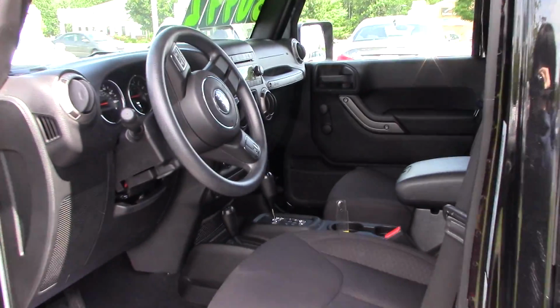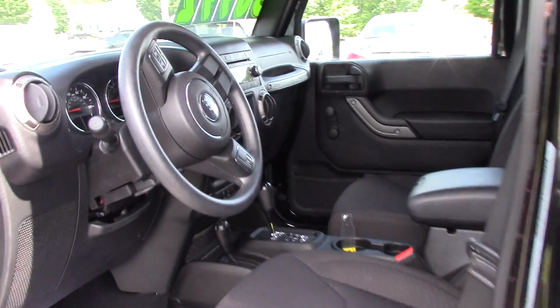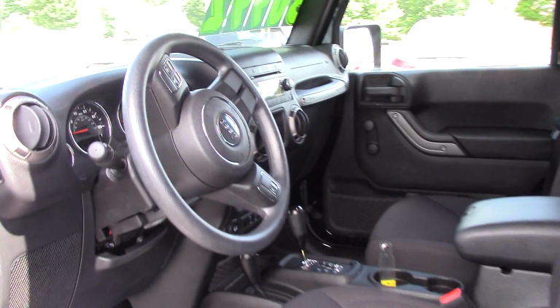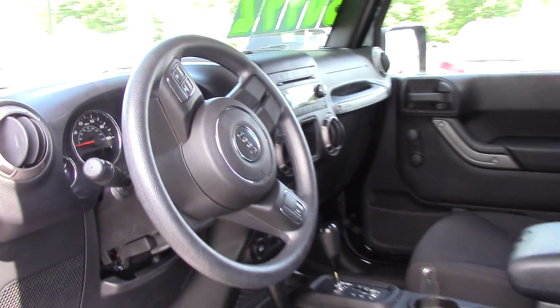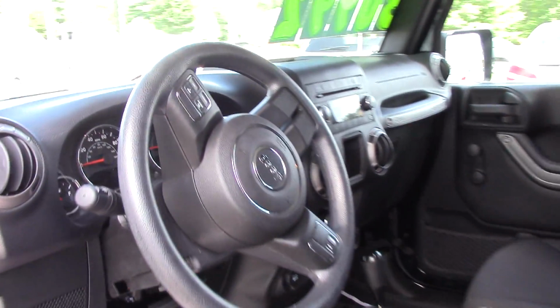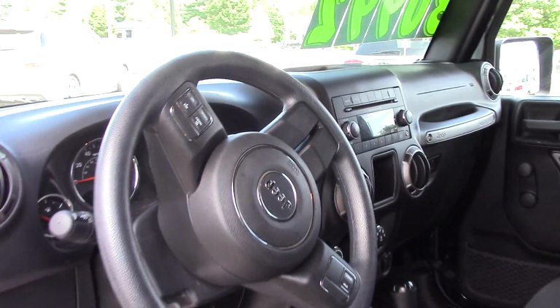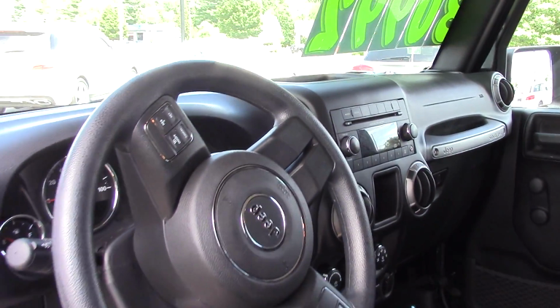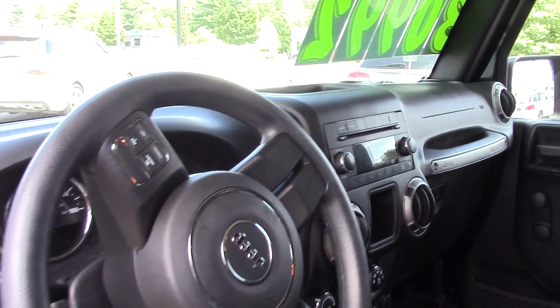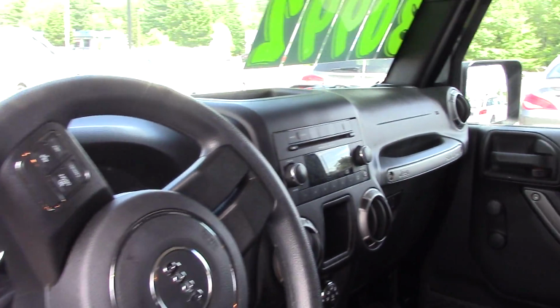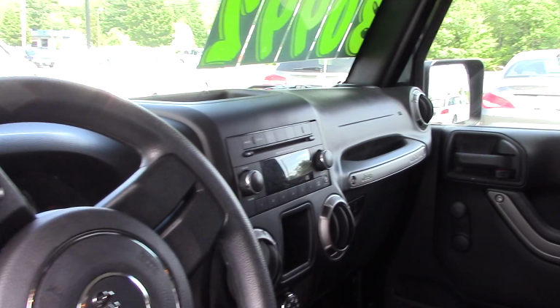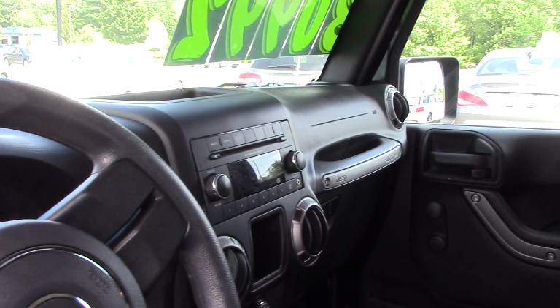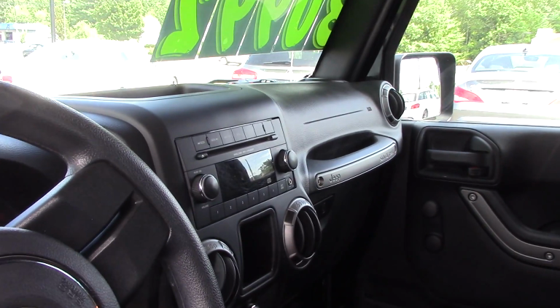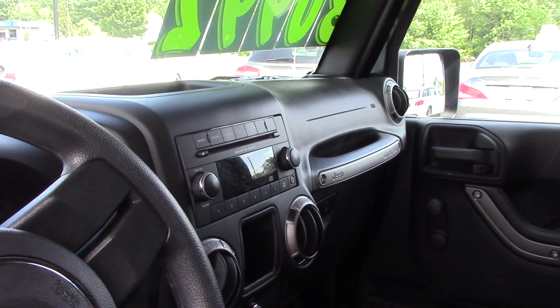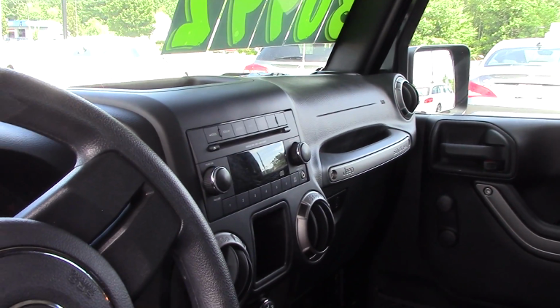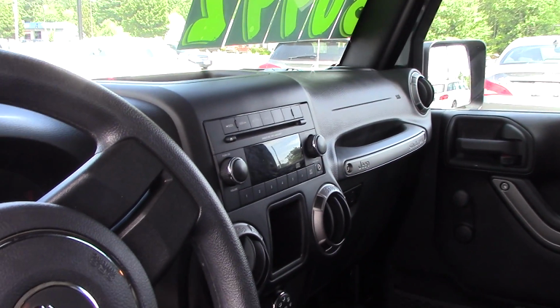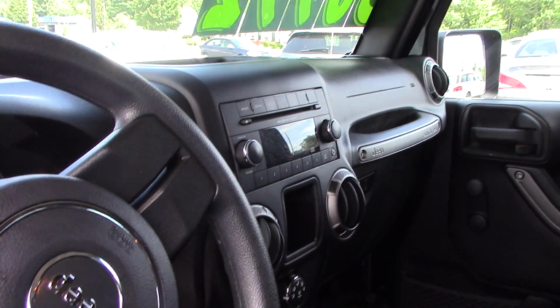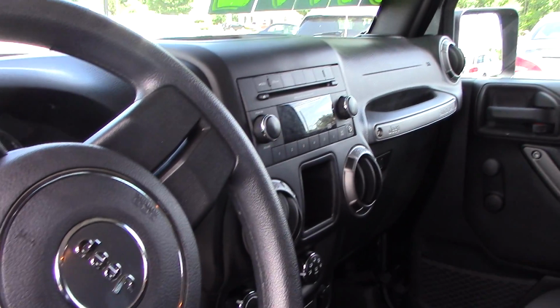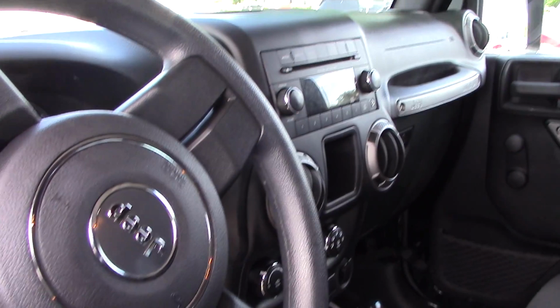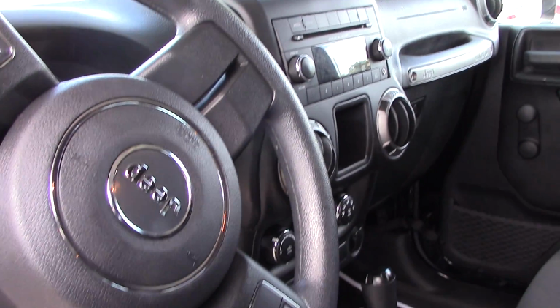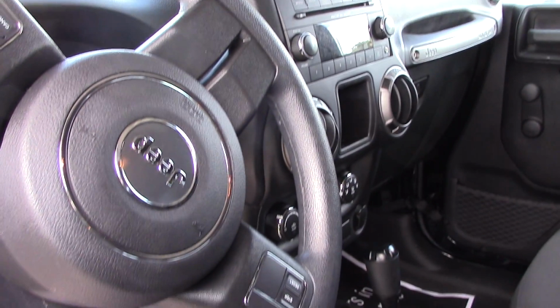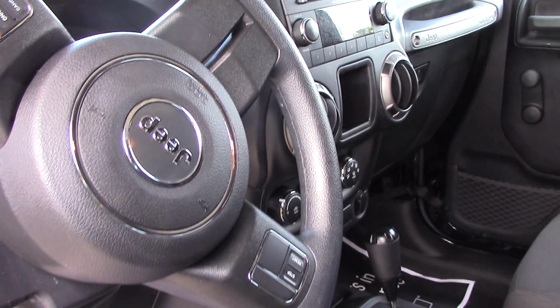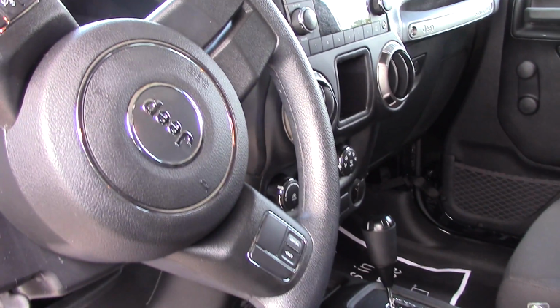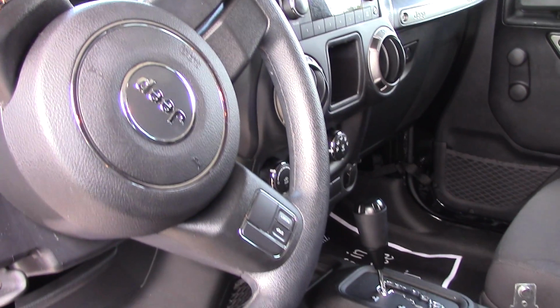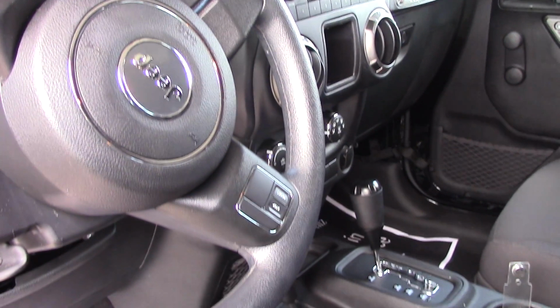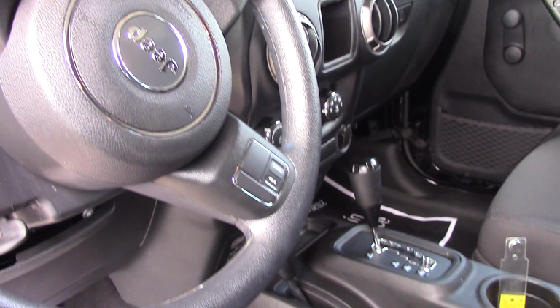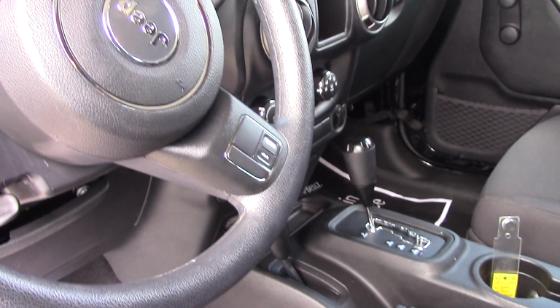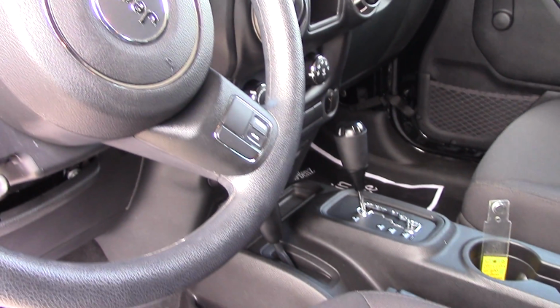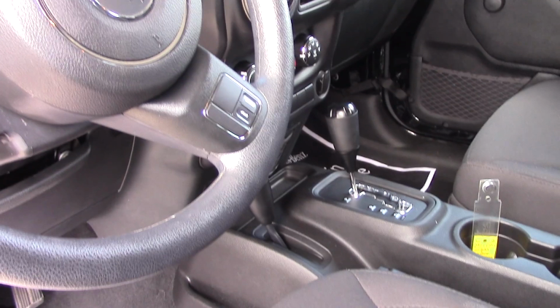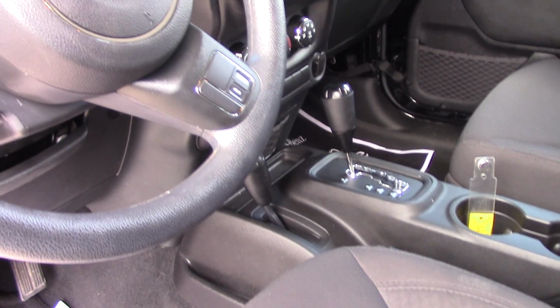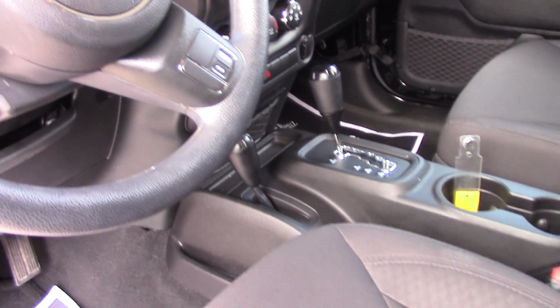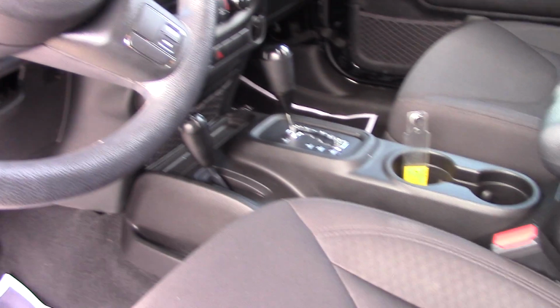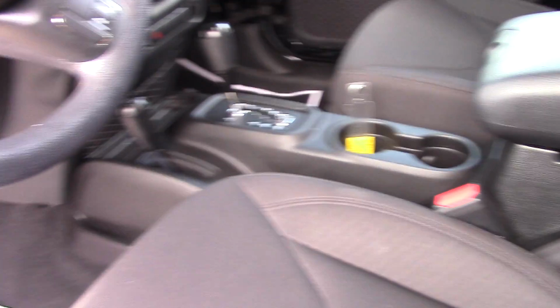The Jeep's in really good condition. This is the sport model, and they actually optioned in for the five speed automatic transmission on this one and also air conditioning.